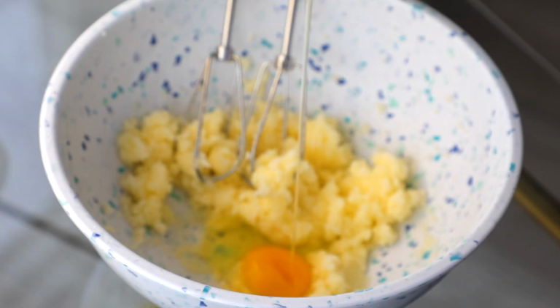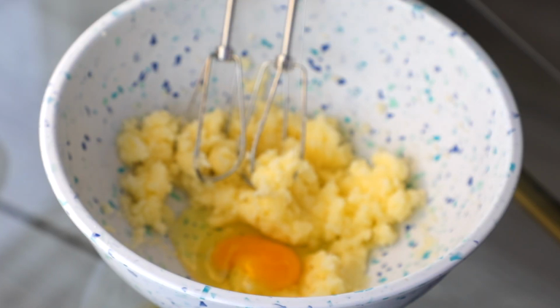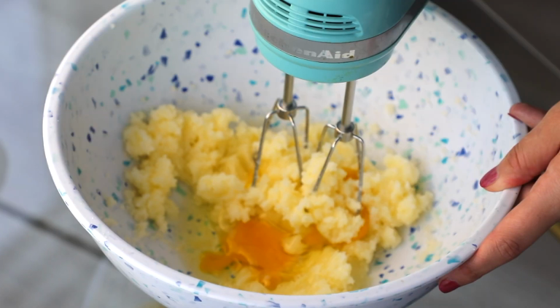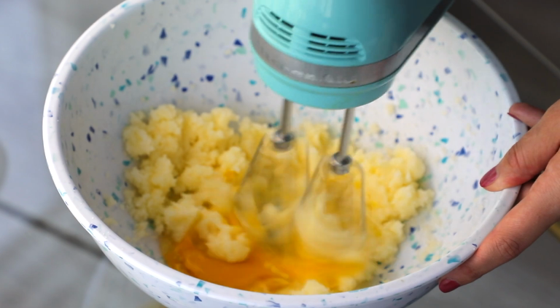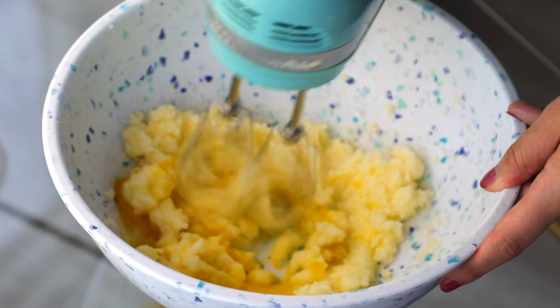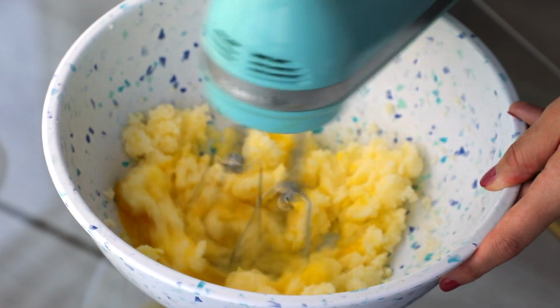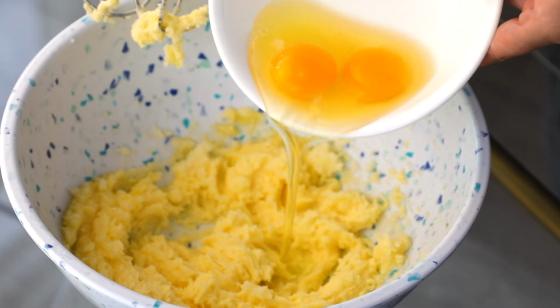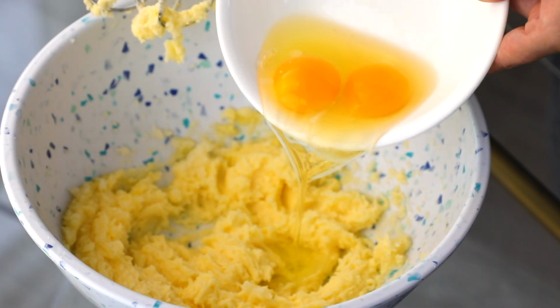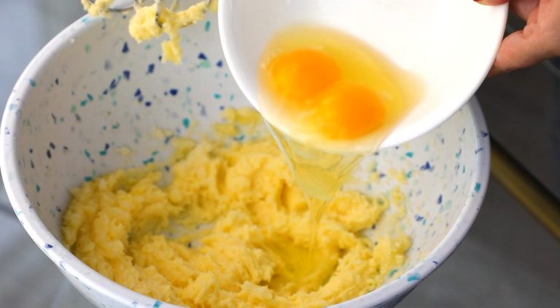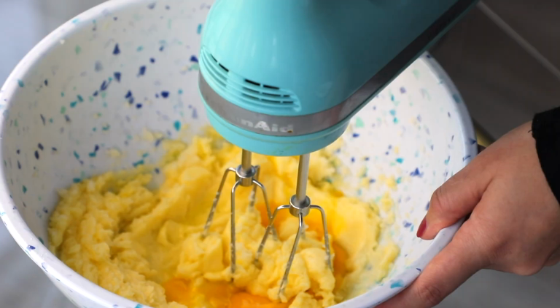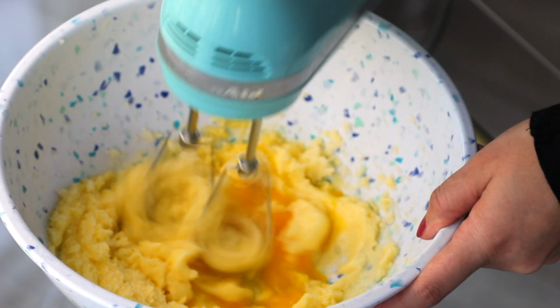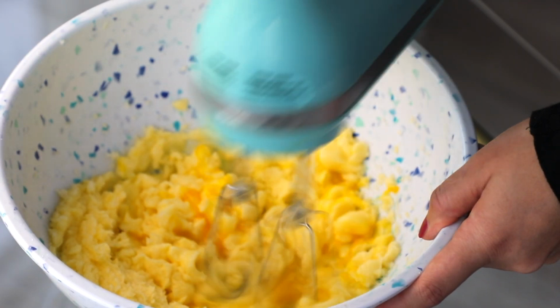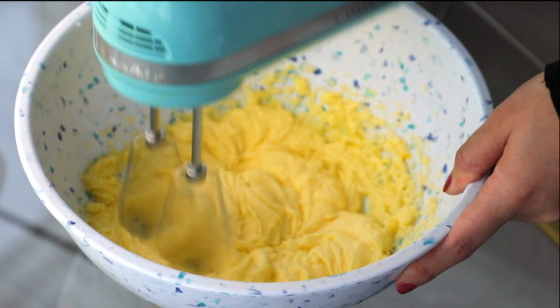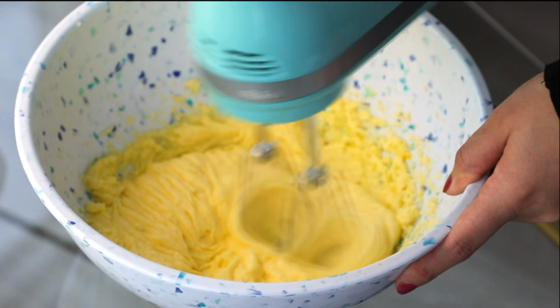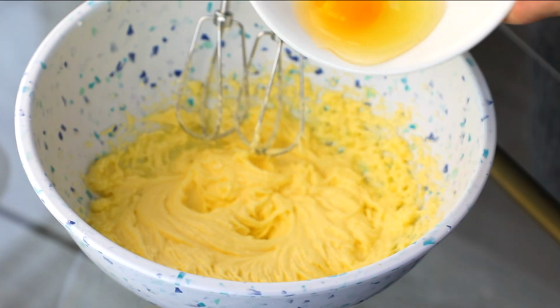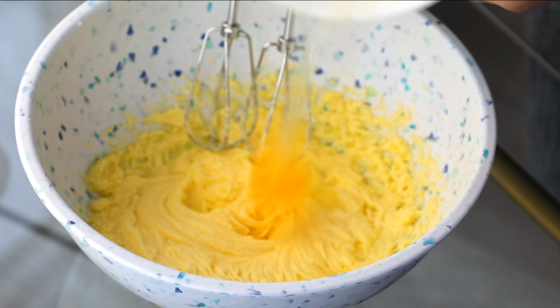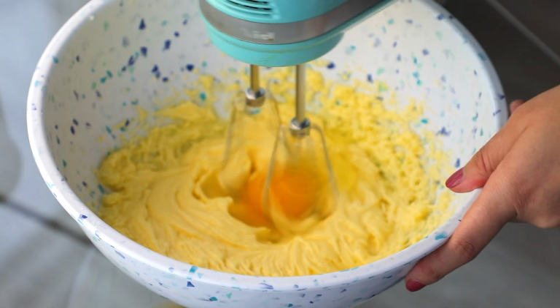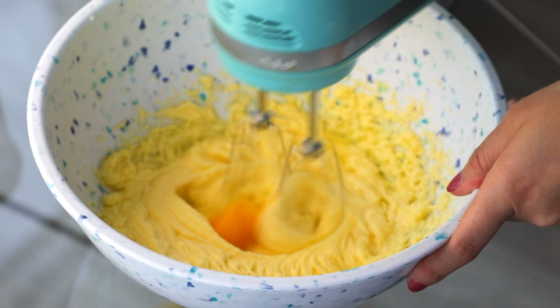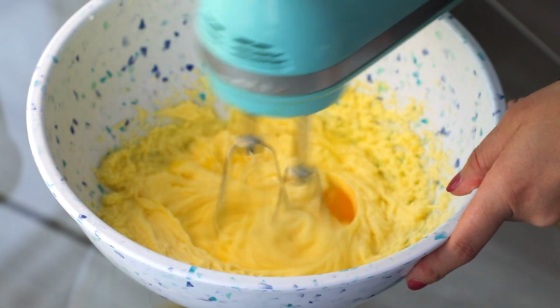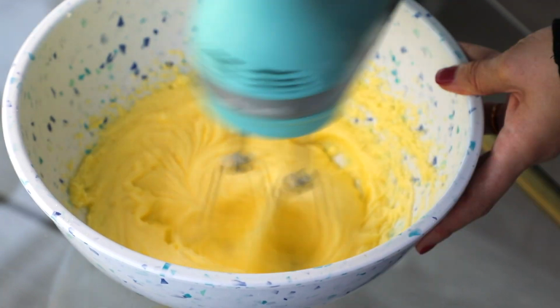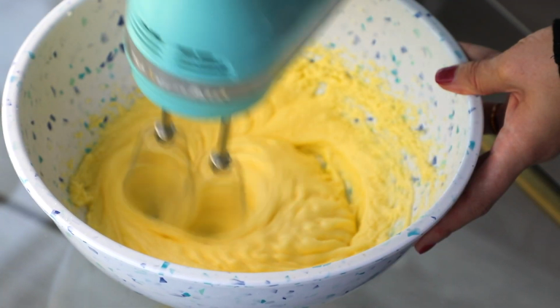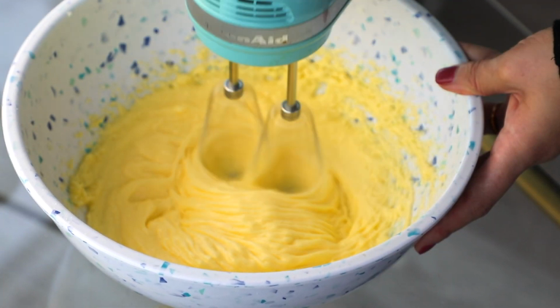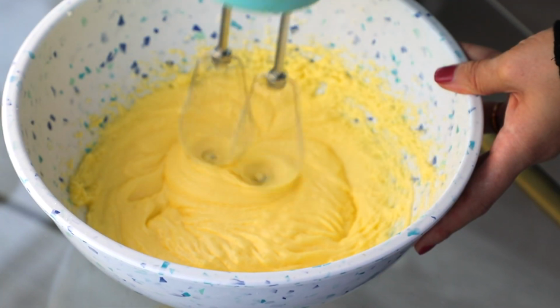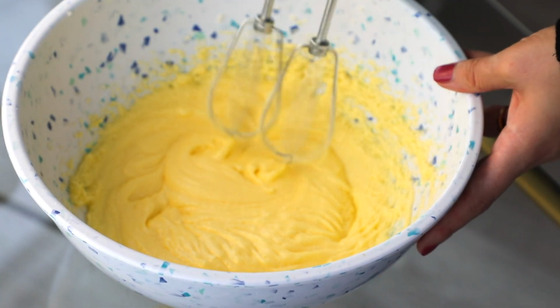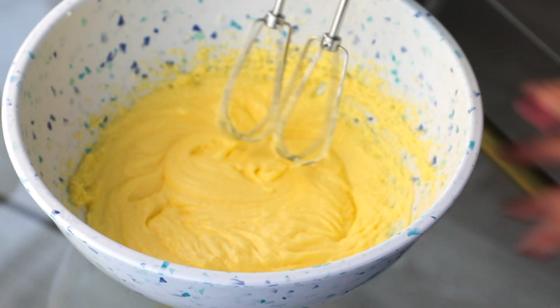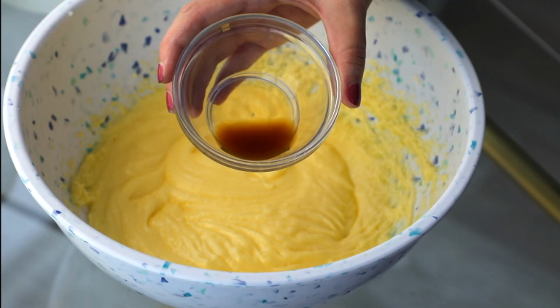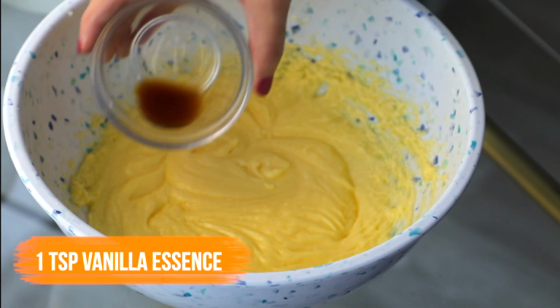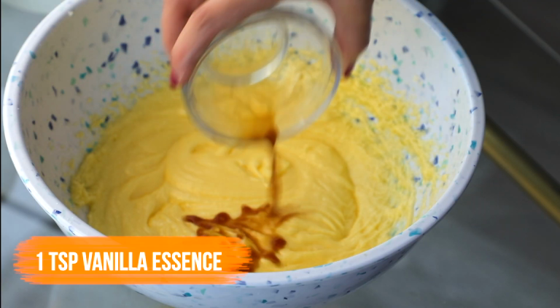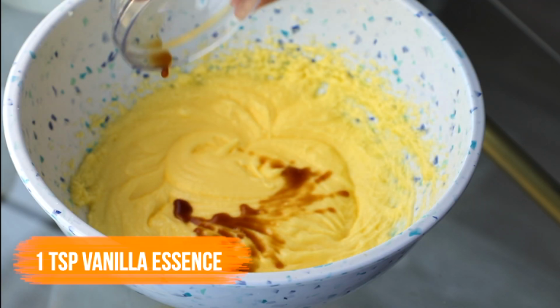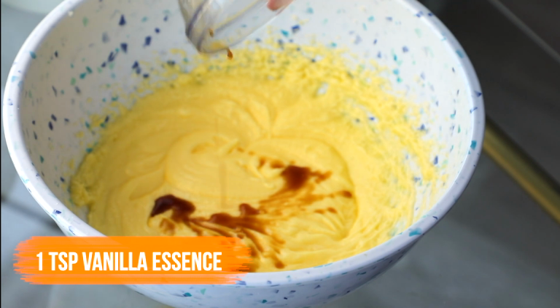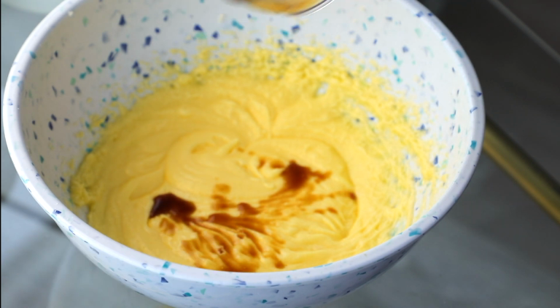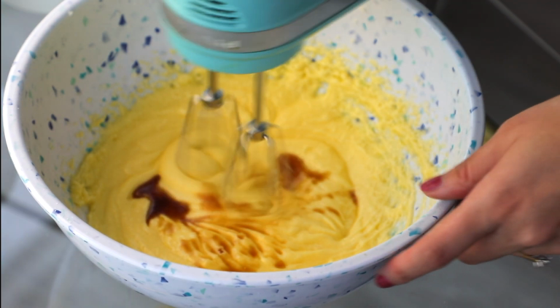Then add in three eggs, one at a time, mixing in between. Eventually your batter is going to become nice, creamy and smooth, and that's when you can go ahead and add in one teaspoon of vanilla essence.